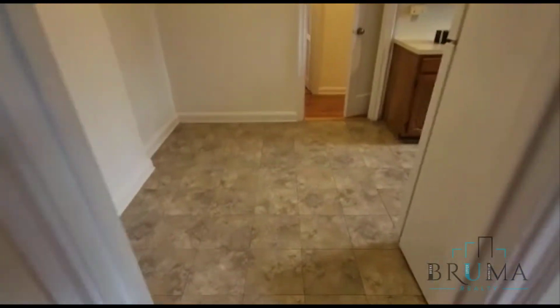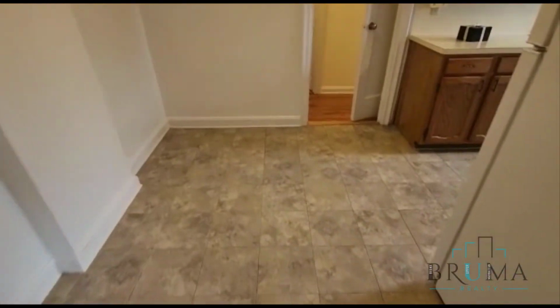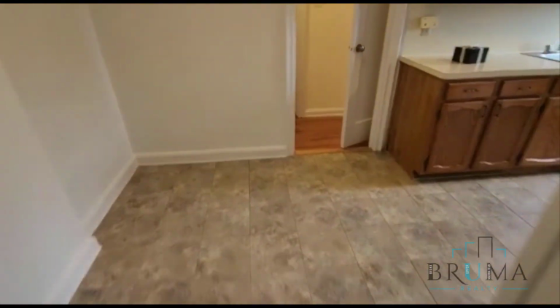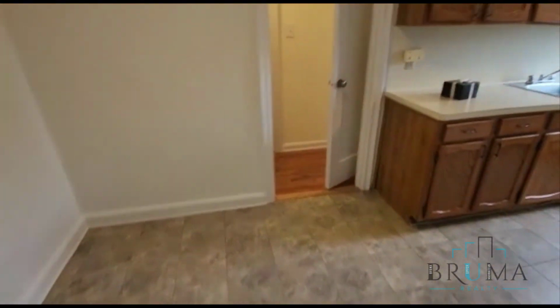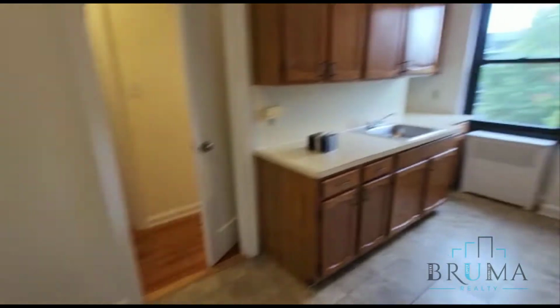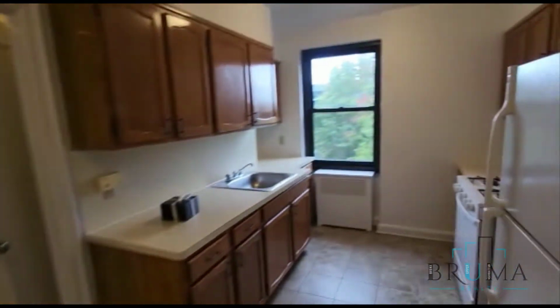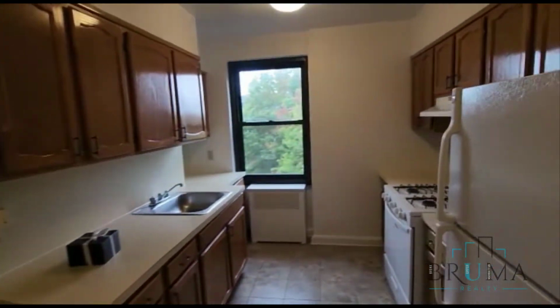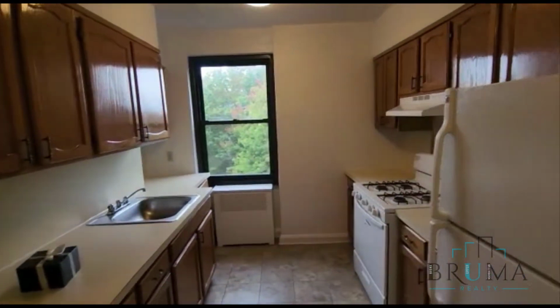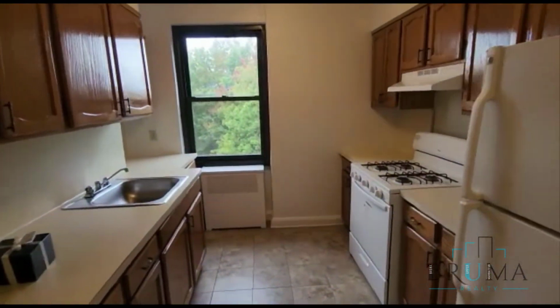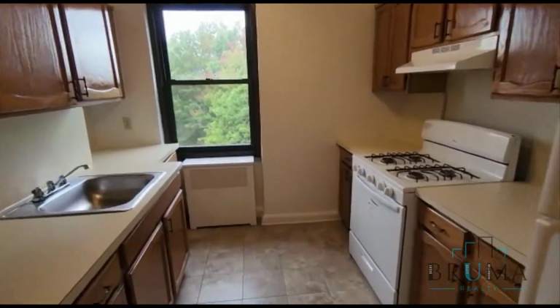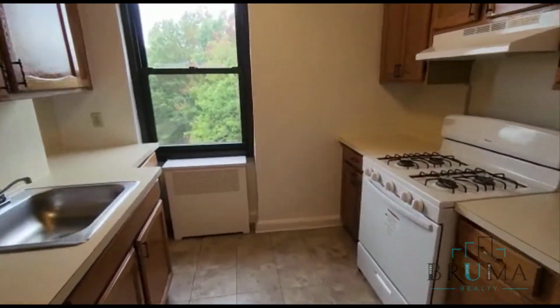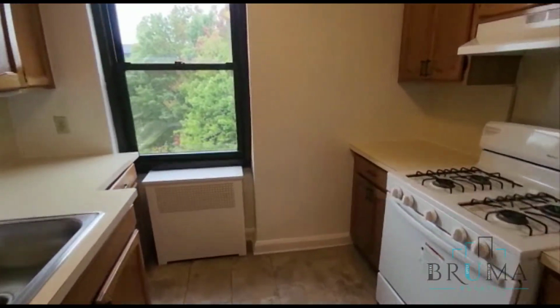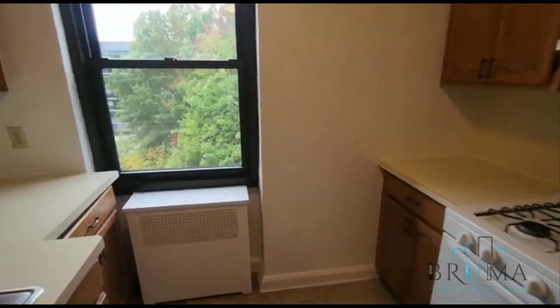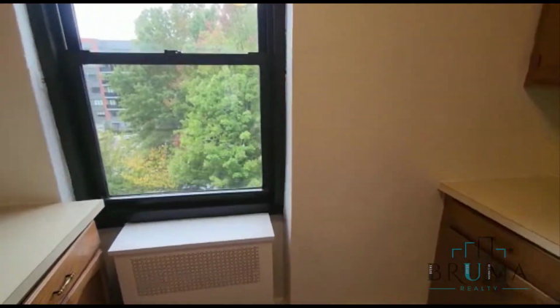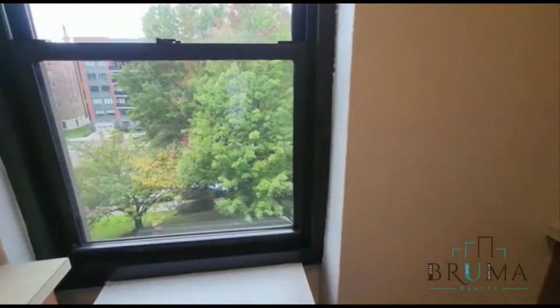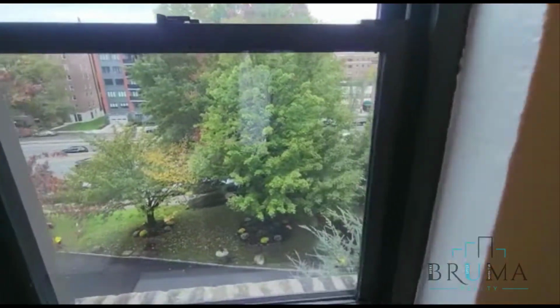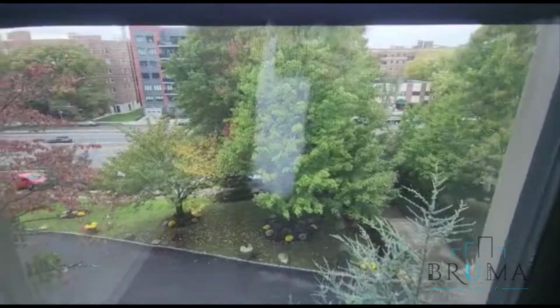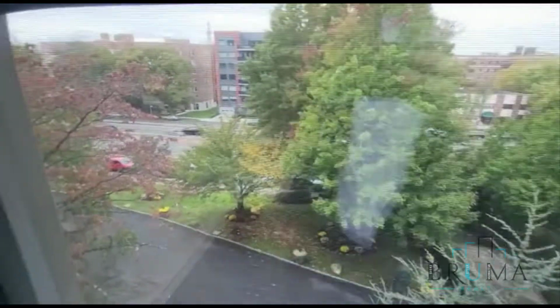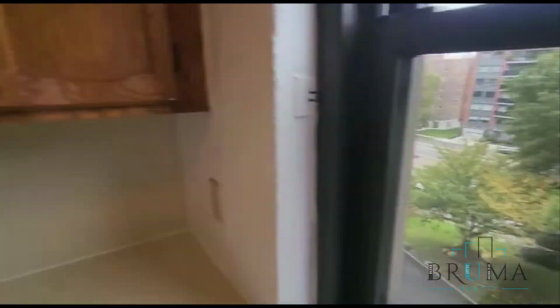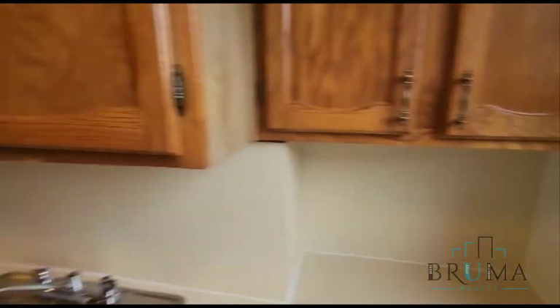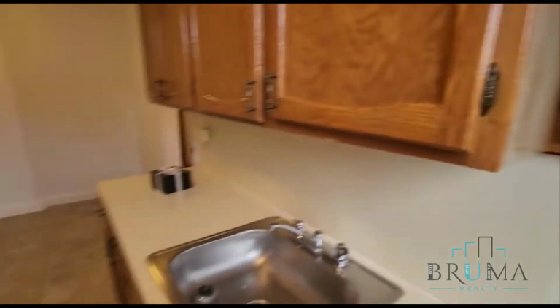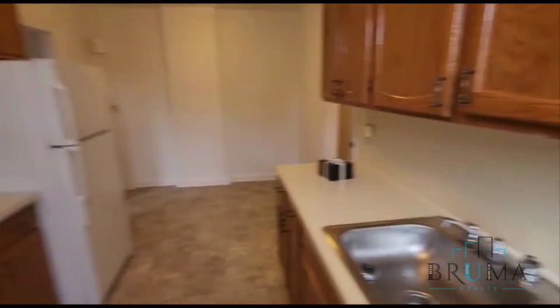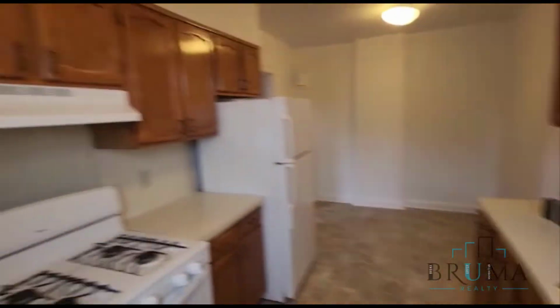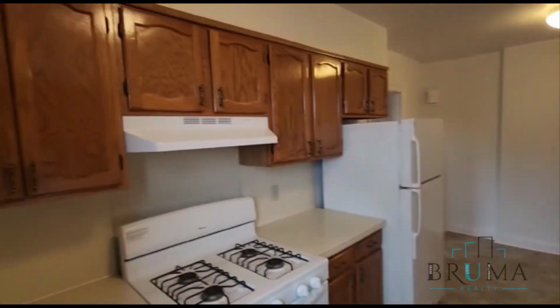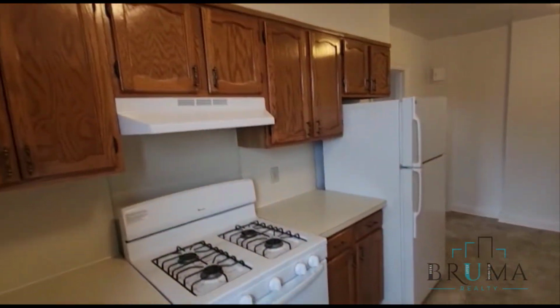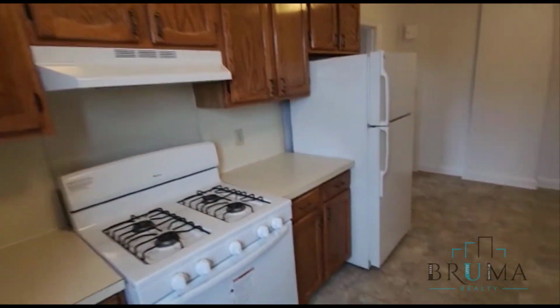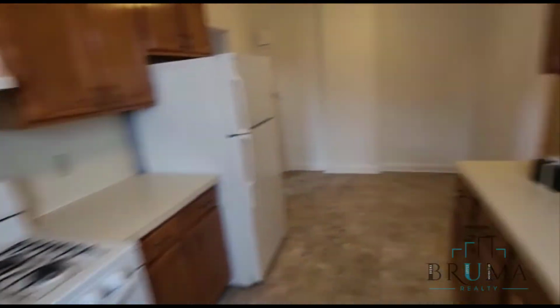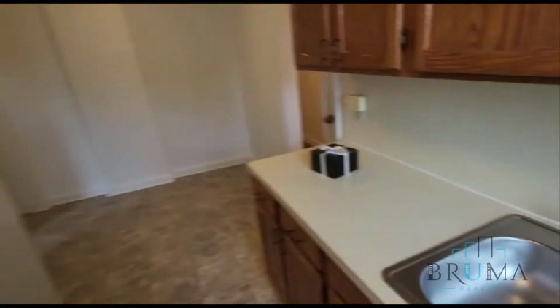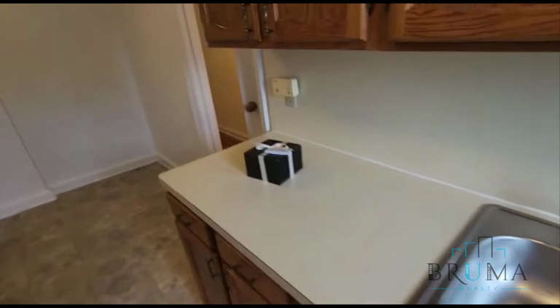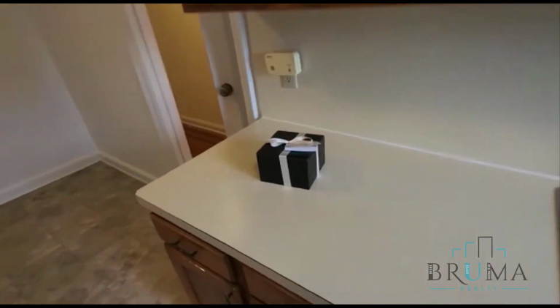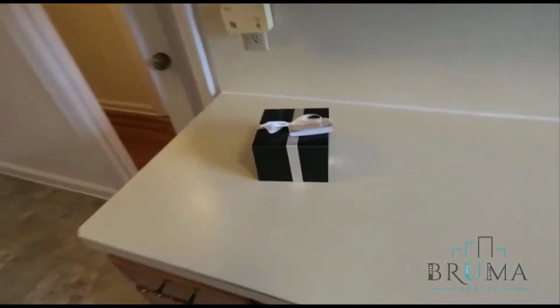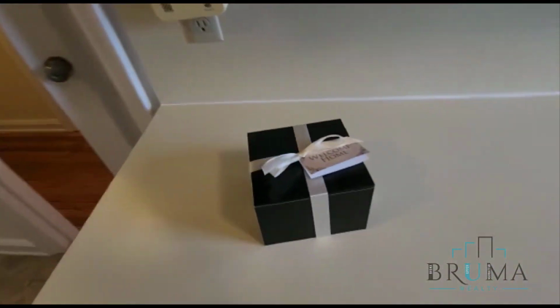We have a nice eating kitchen — a gallery kitchen with a full window. There's a little welcome home gift as well.